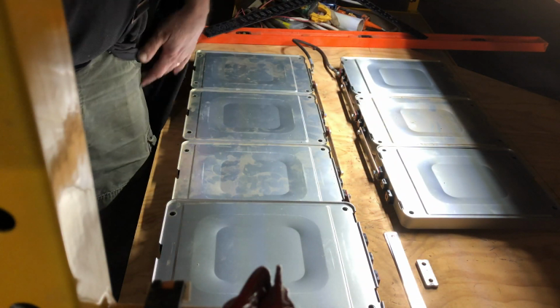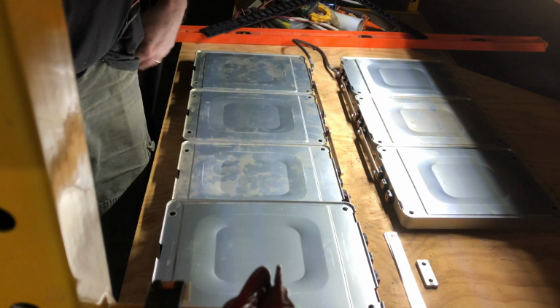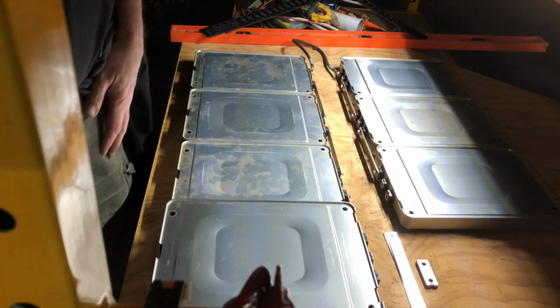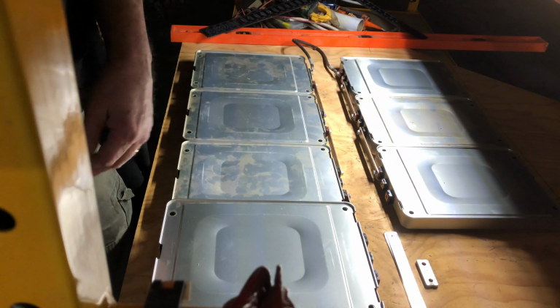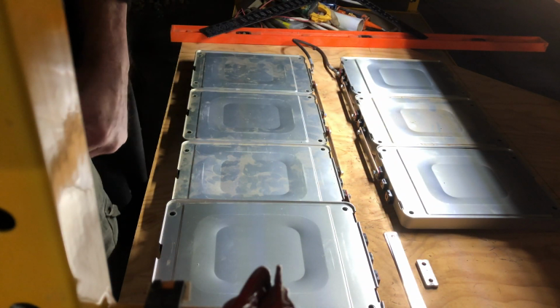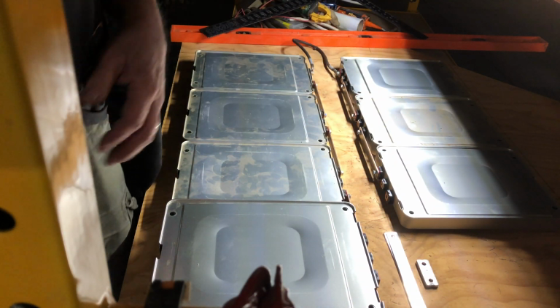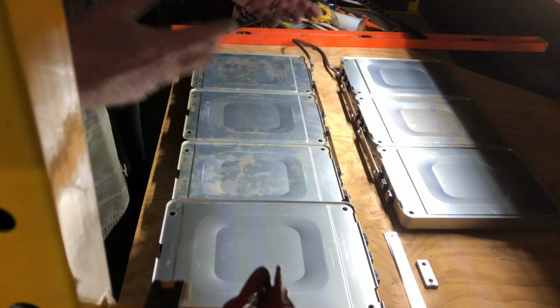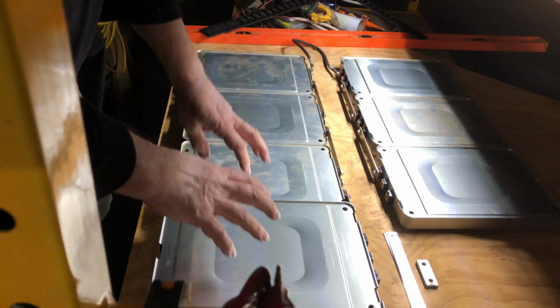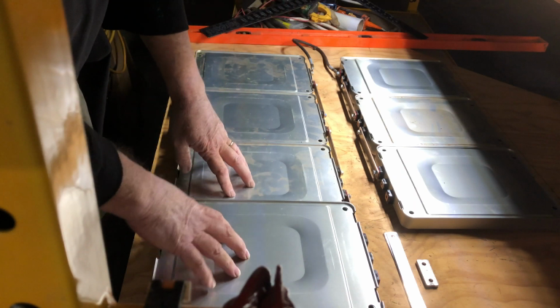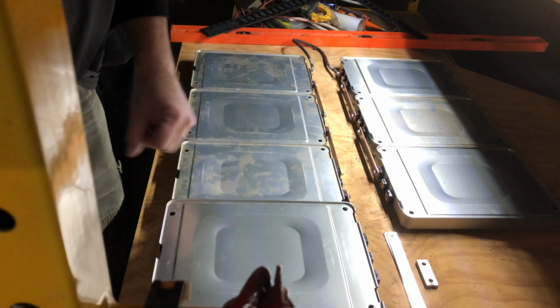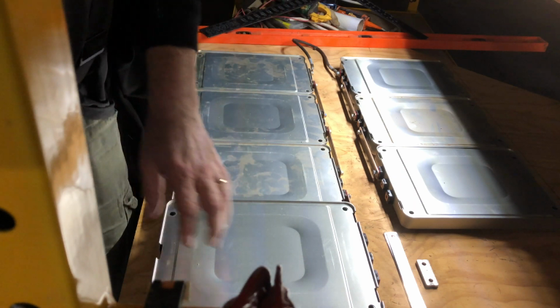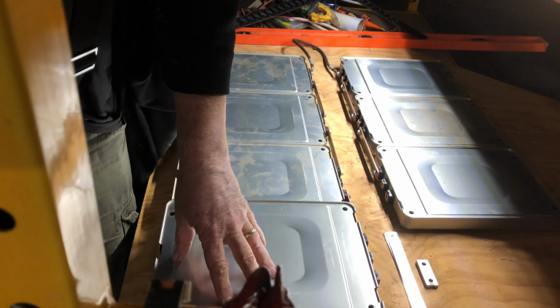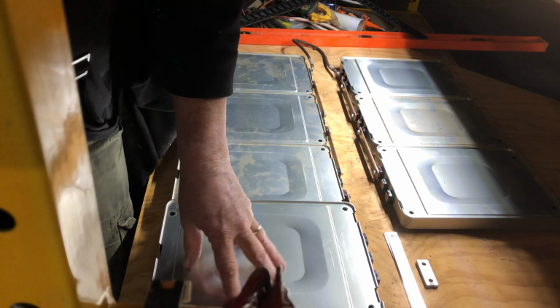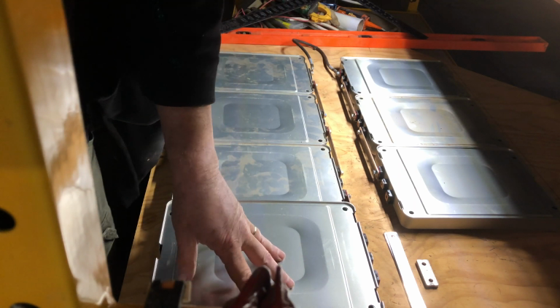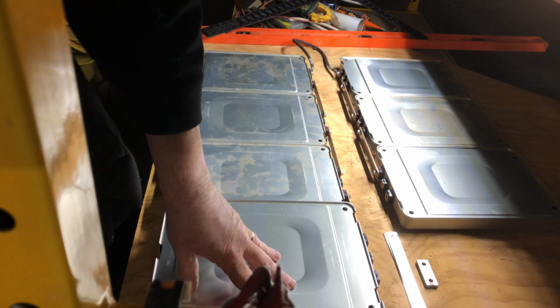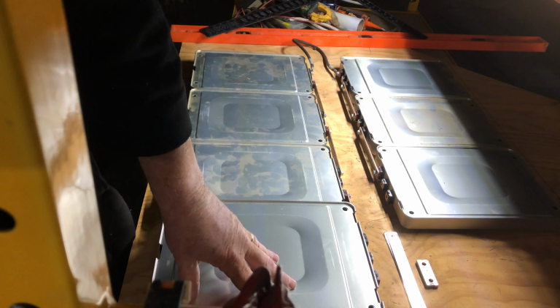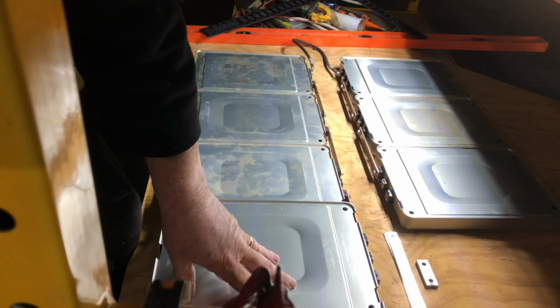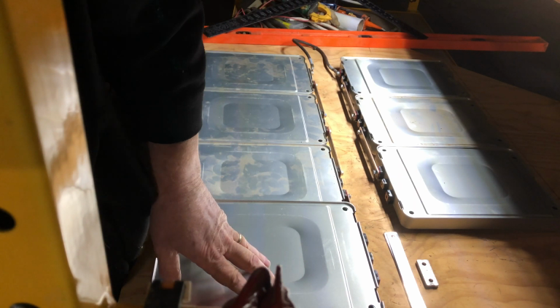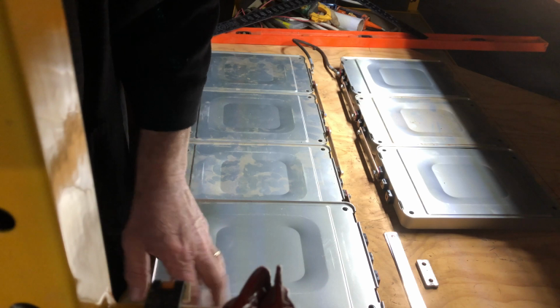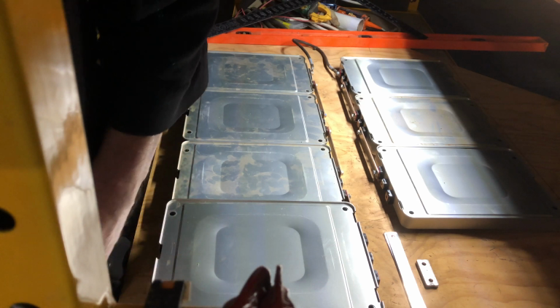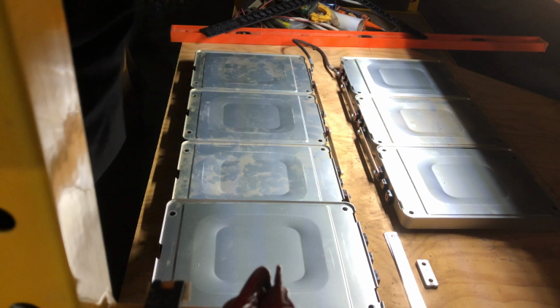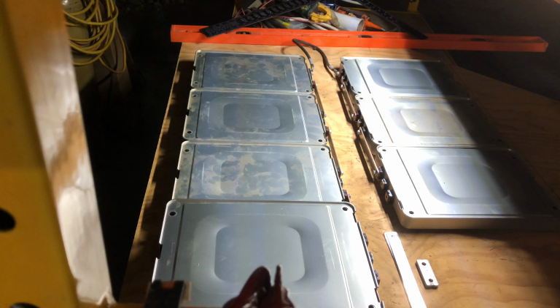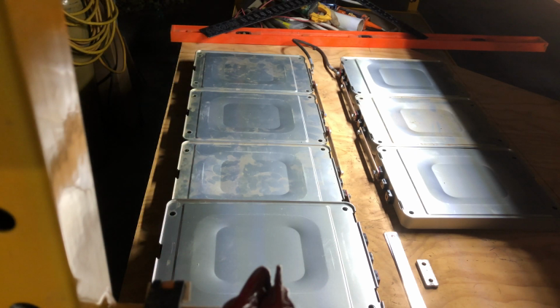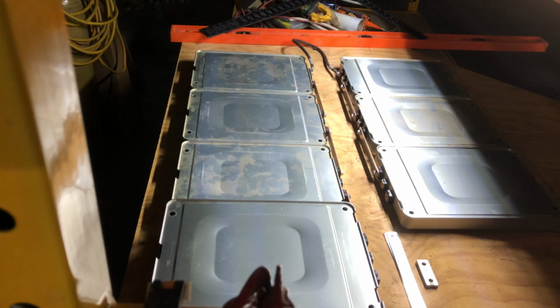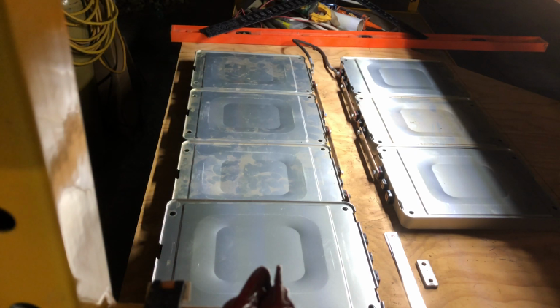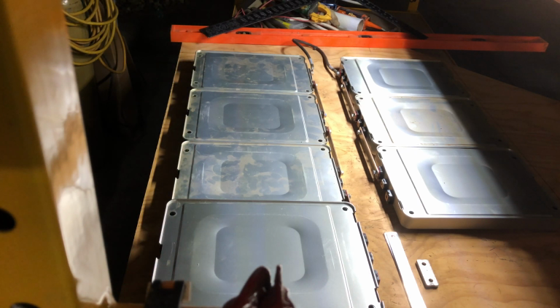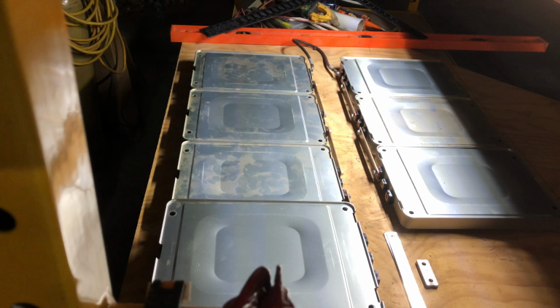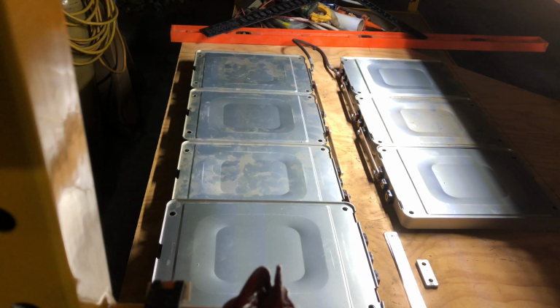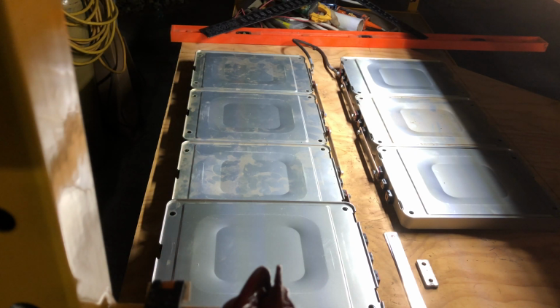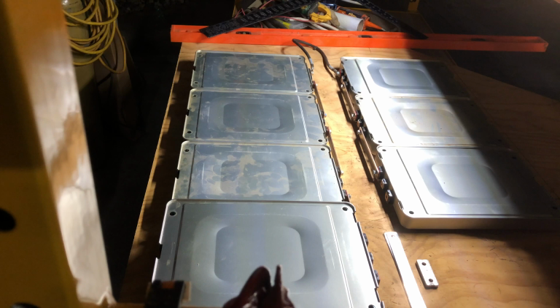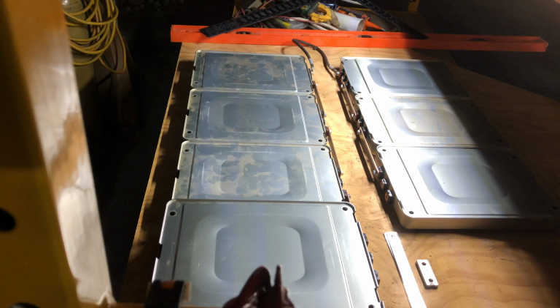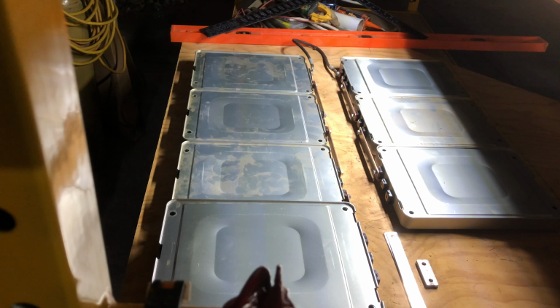So I have 90-something modules from two wrecked Nissan Leafs with low mileage, and they are first-year modules.